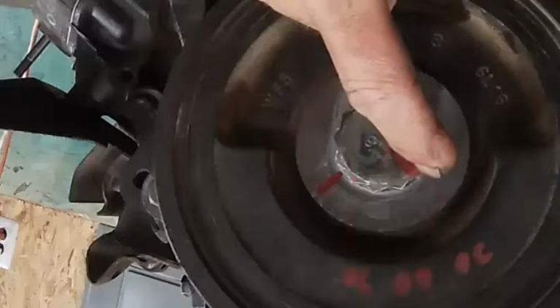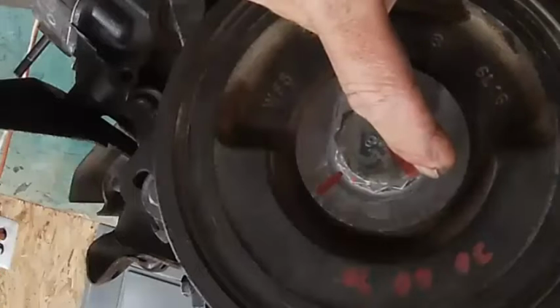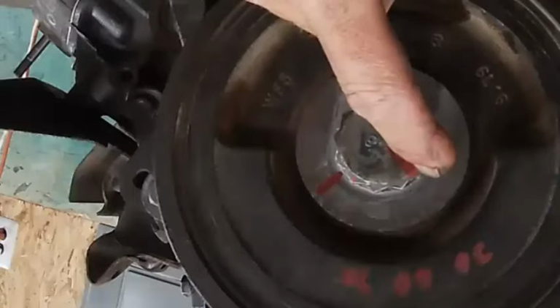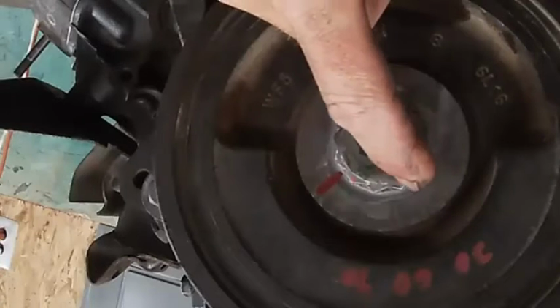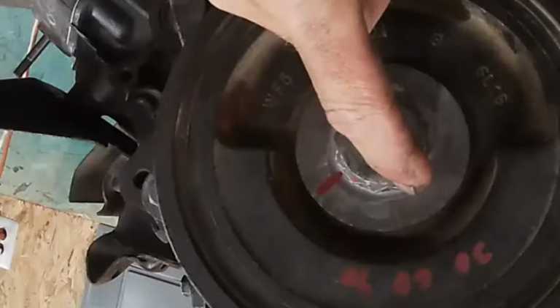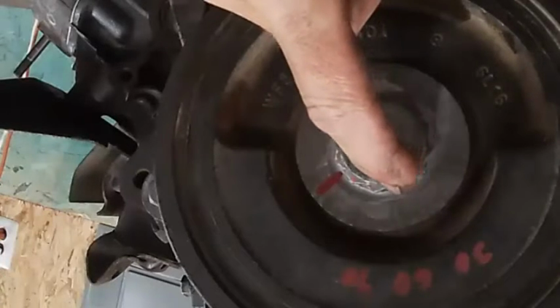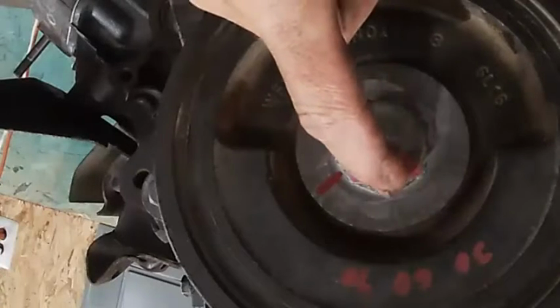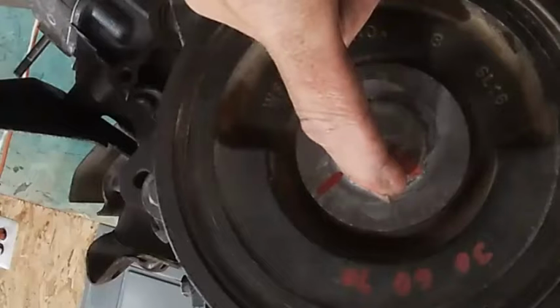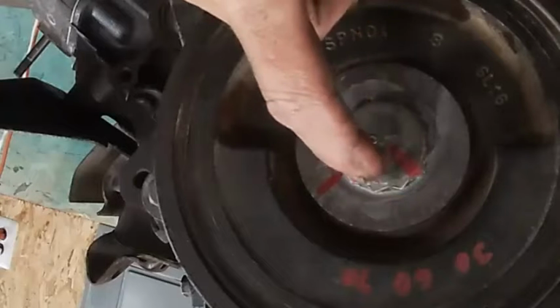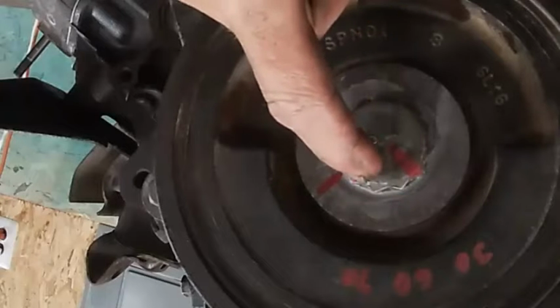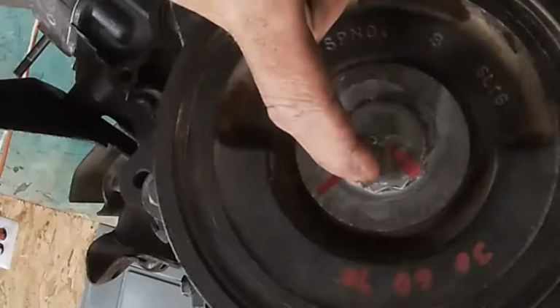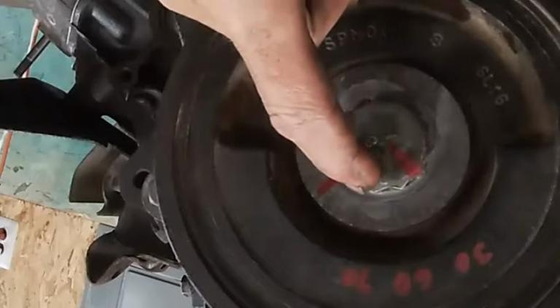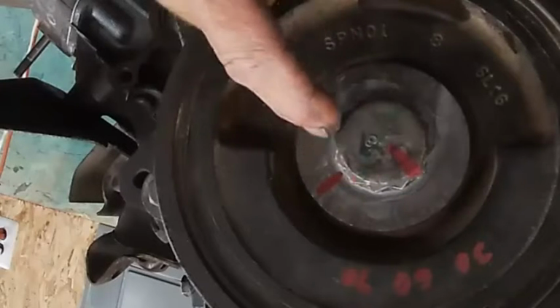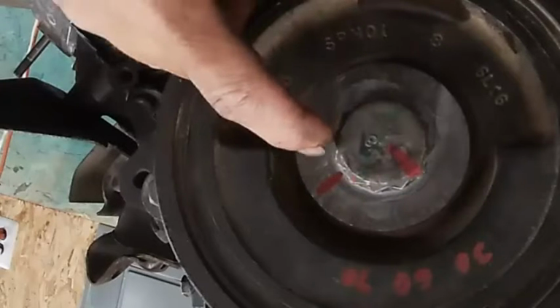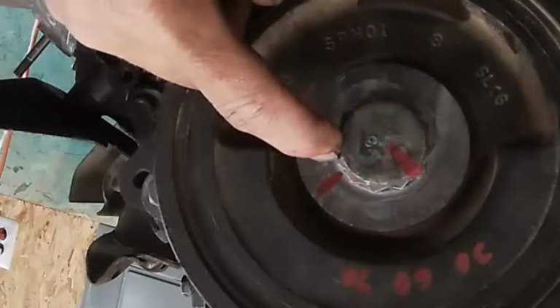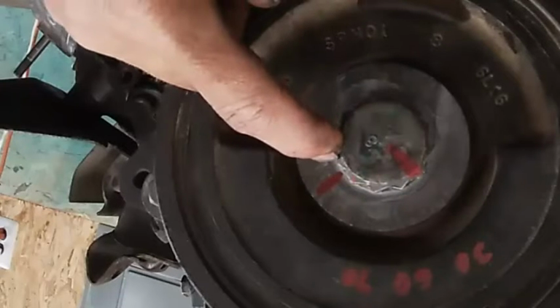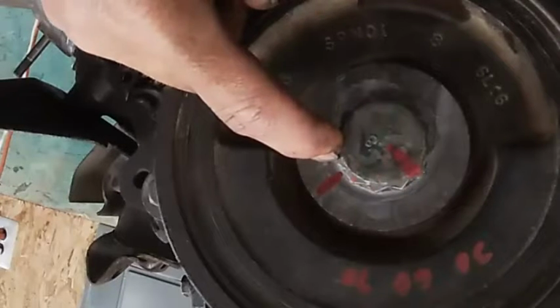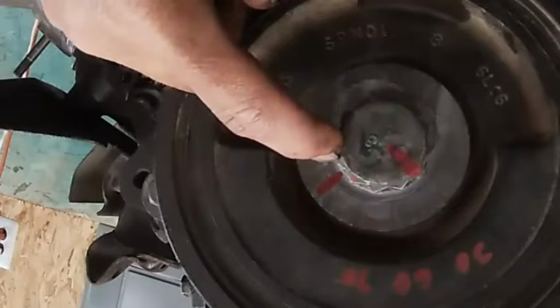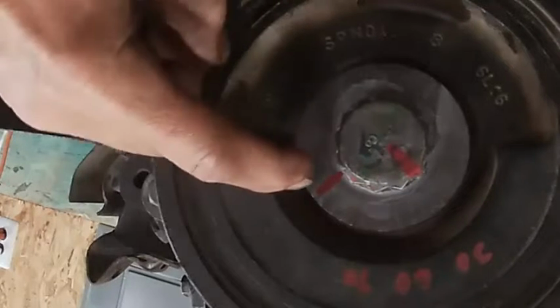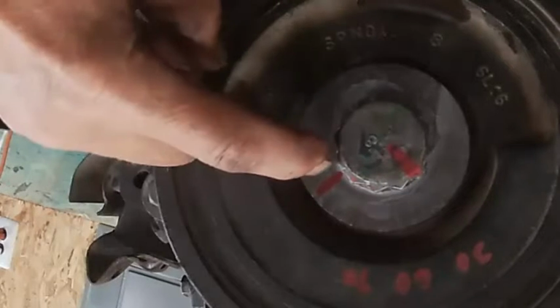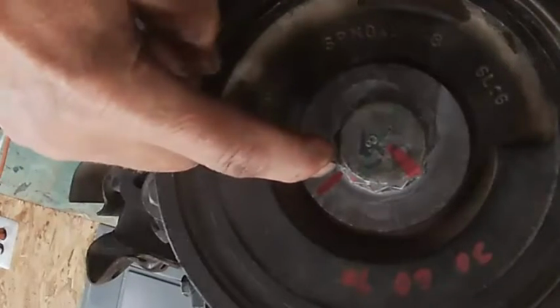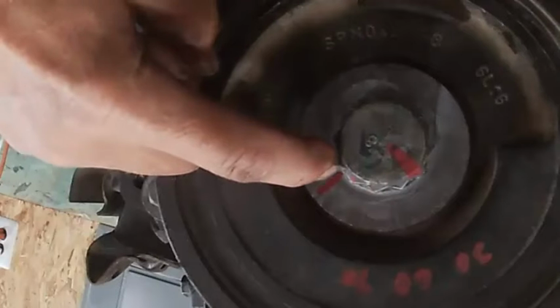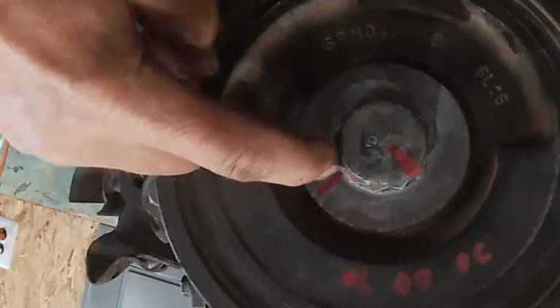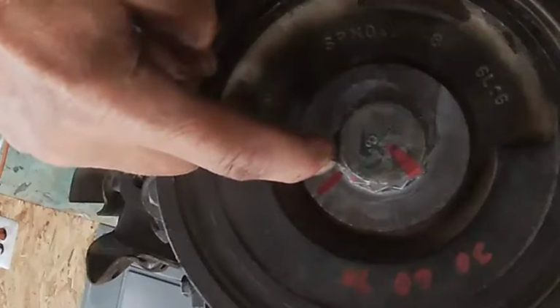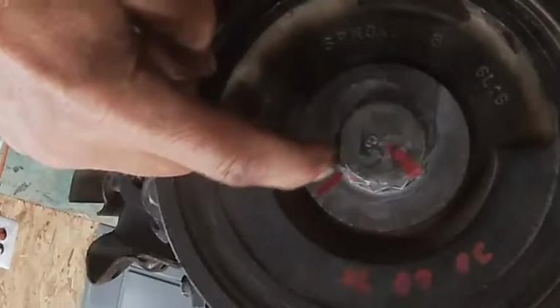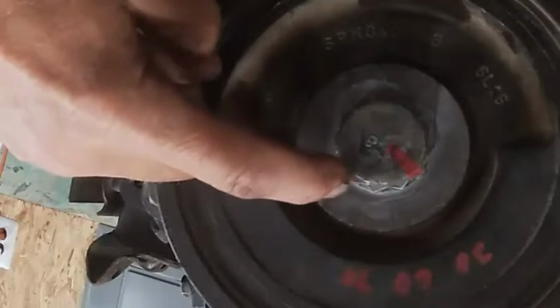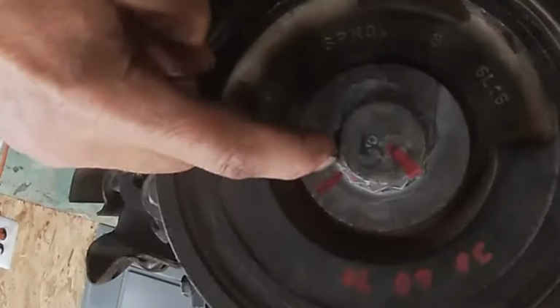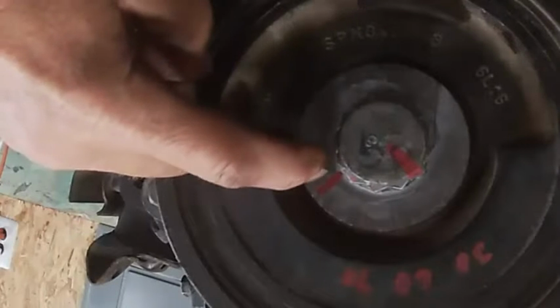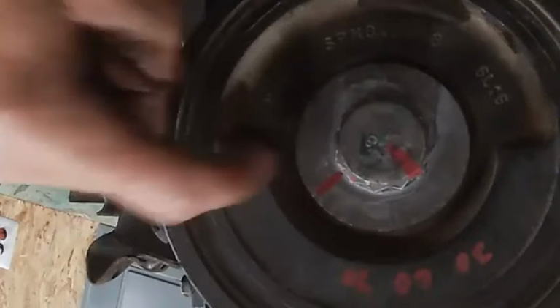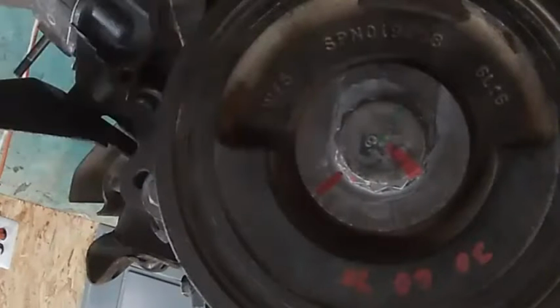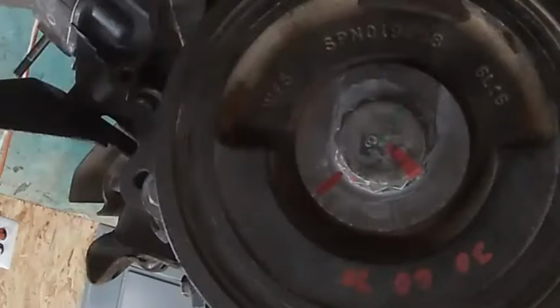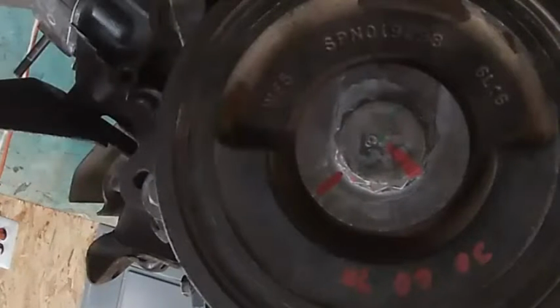Here's zero, here's 30, 60, 90. This is 120. And we put the mark right in between the 90 and 120 — that's 105.